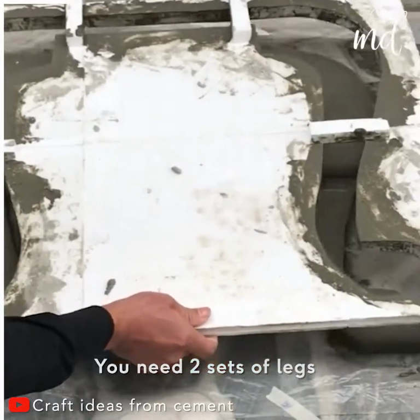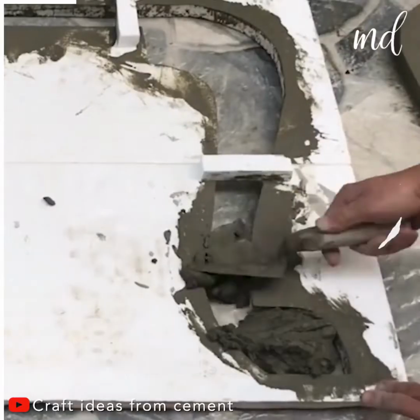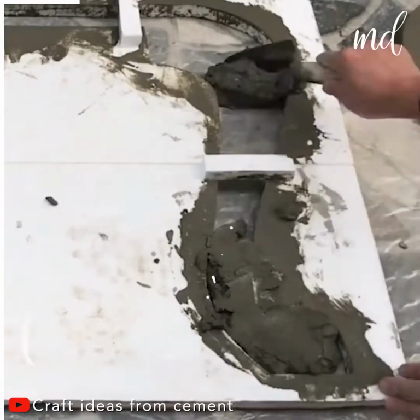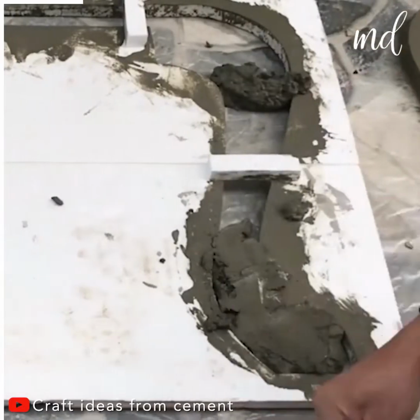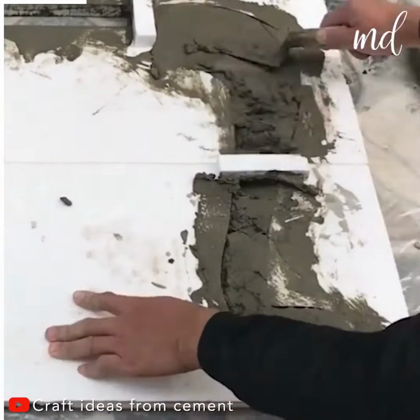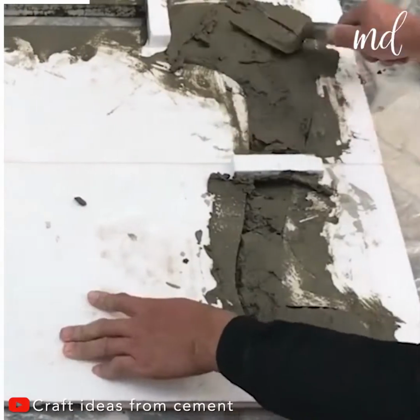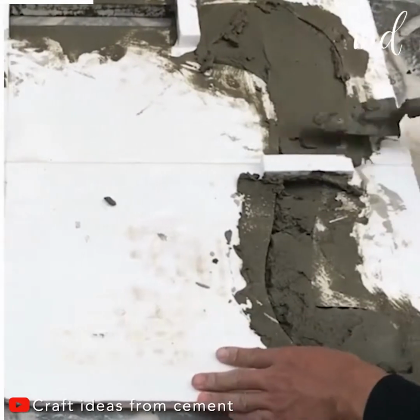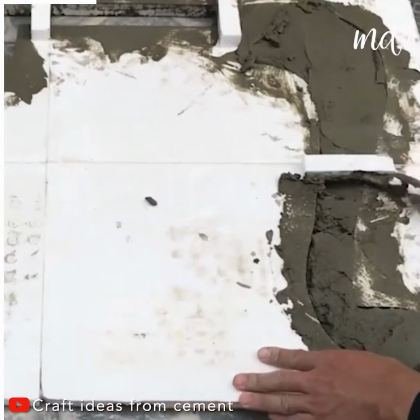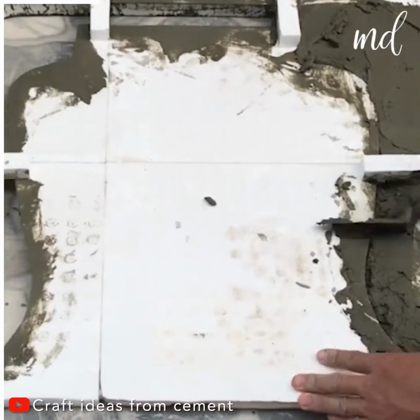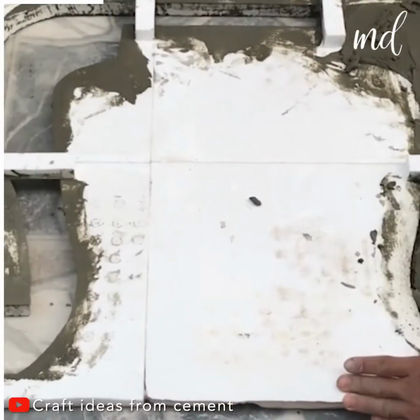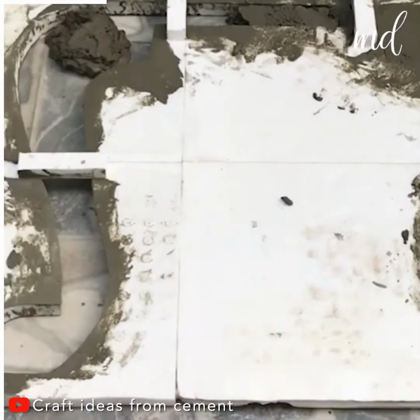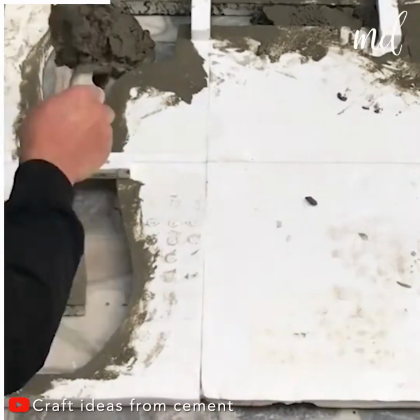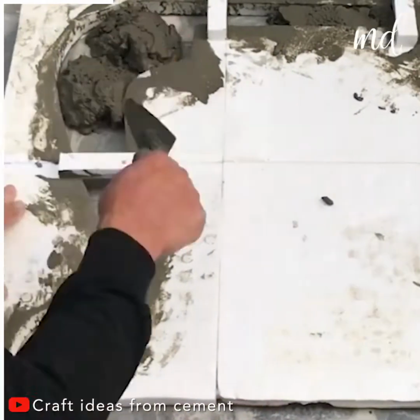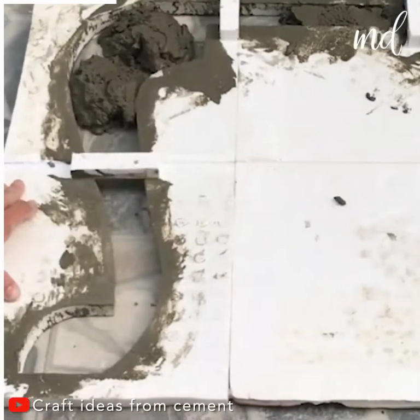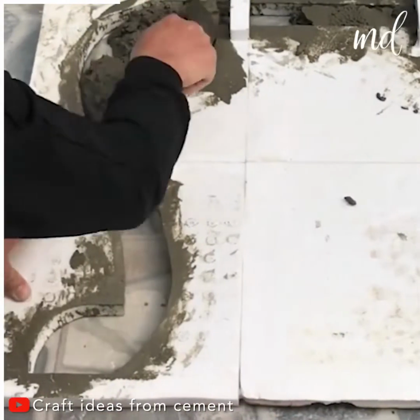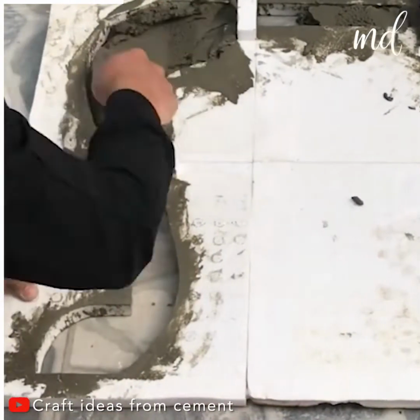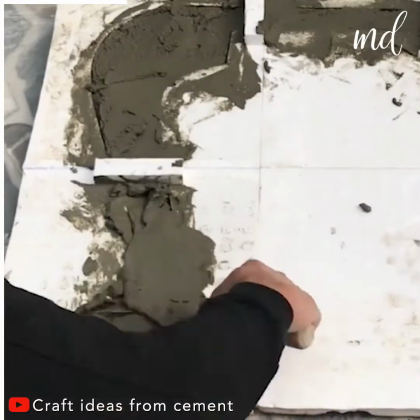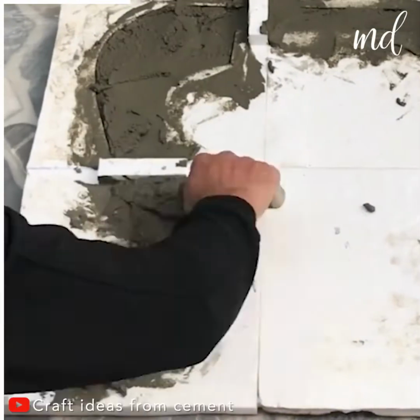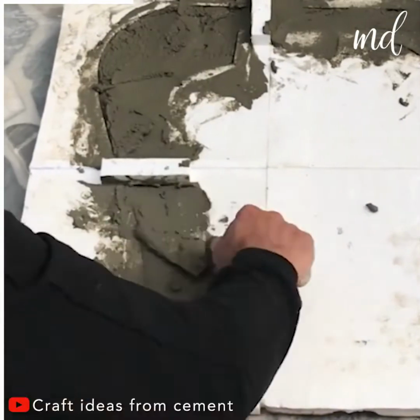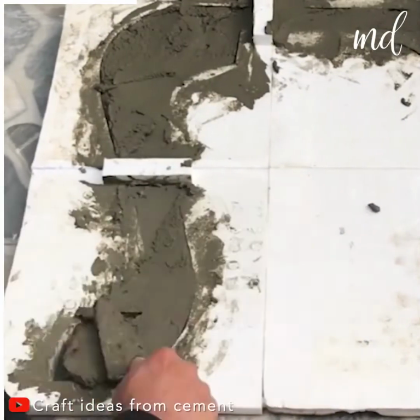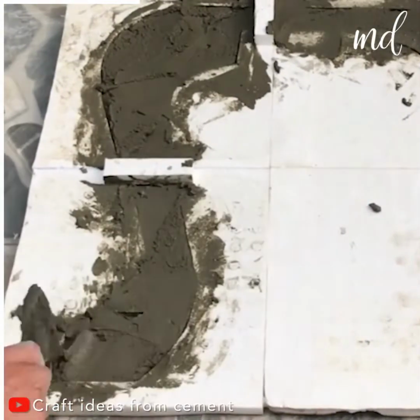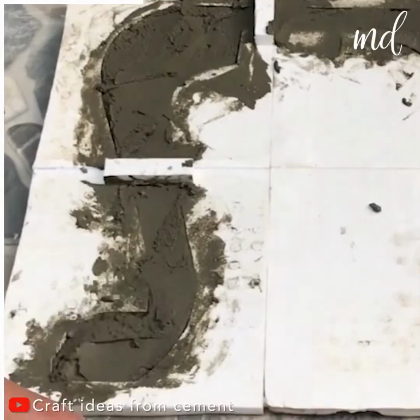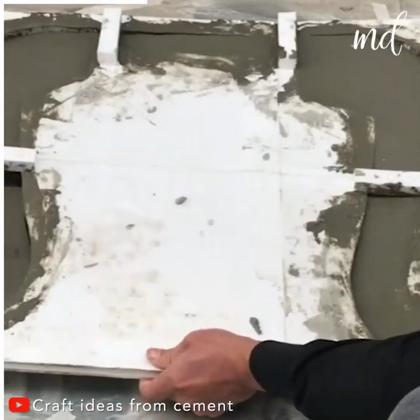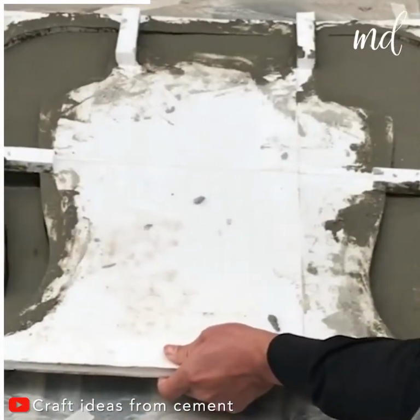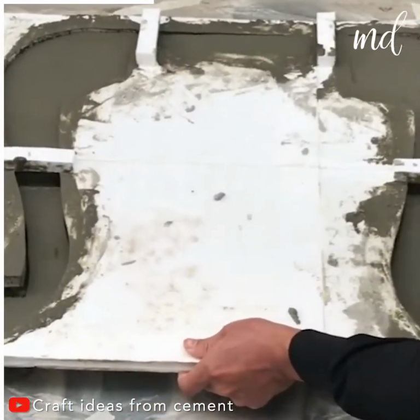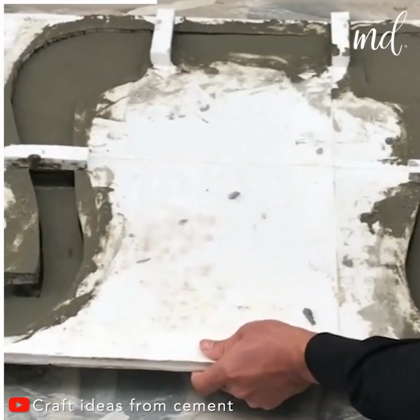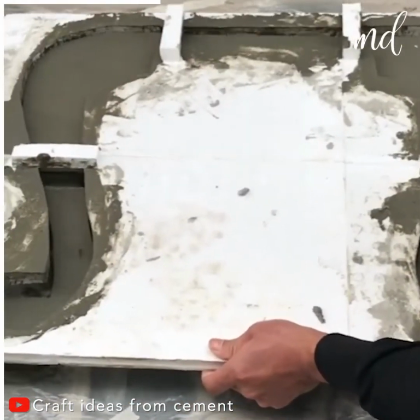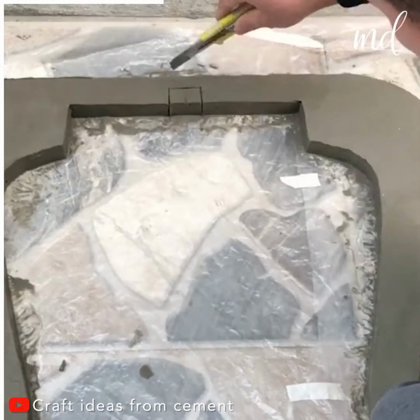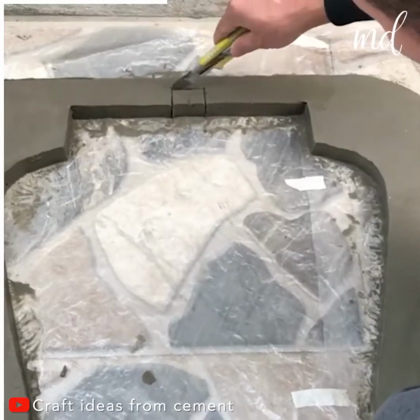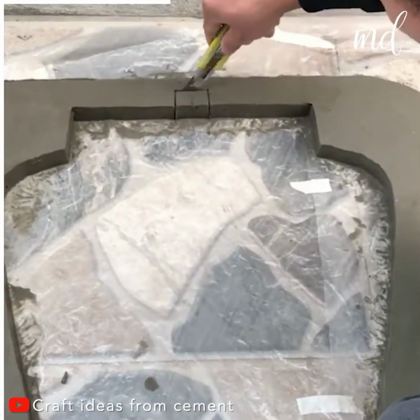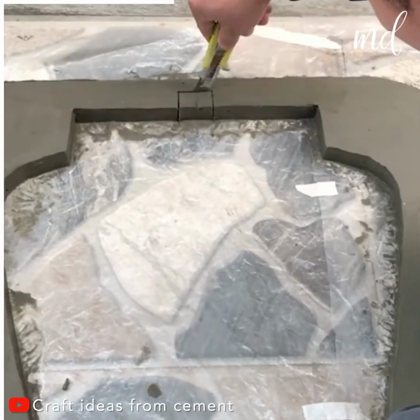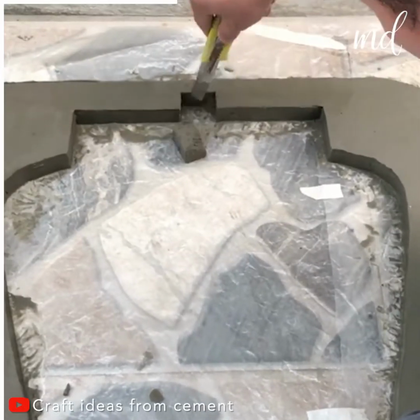We've always been drawn to concrete projects. We jump on every chance we get to try something new, and this project was no different.